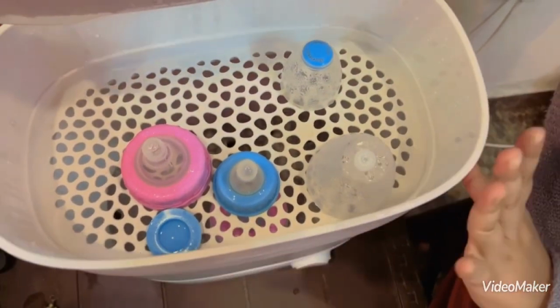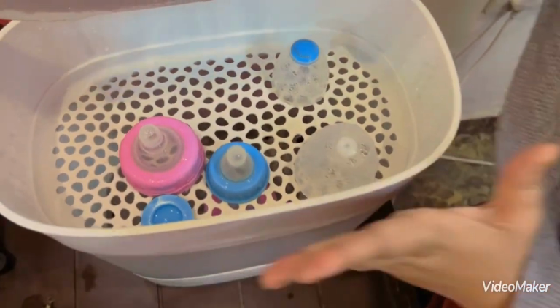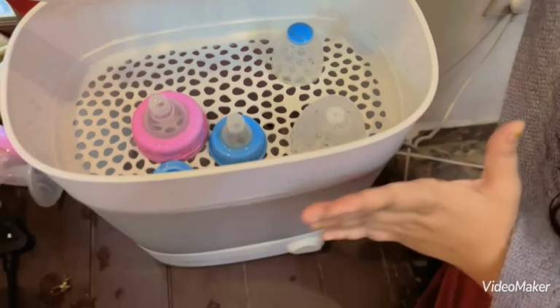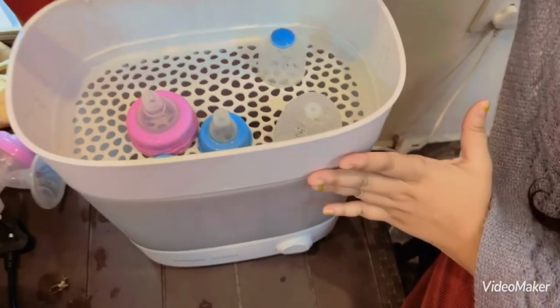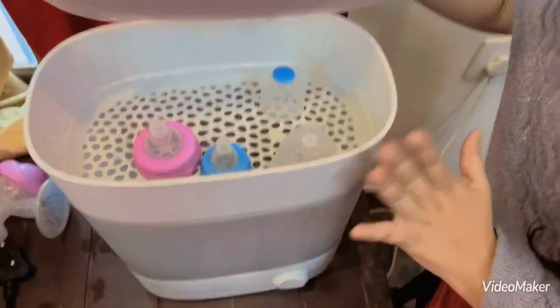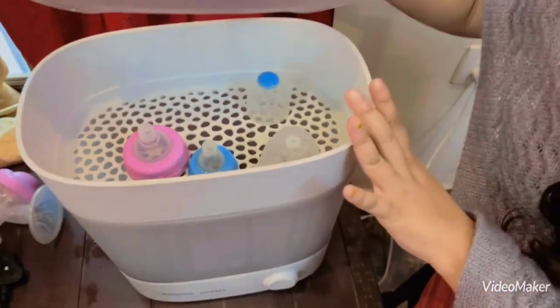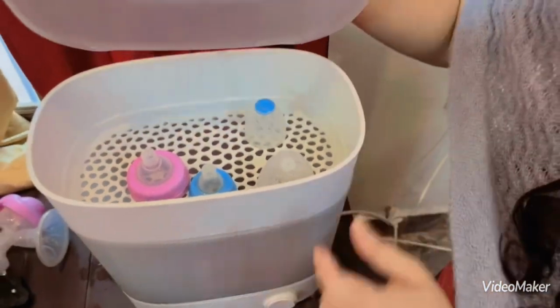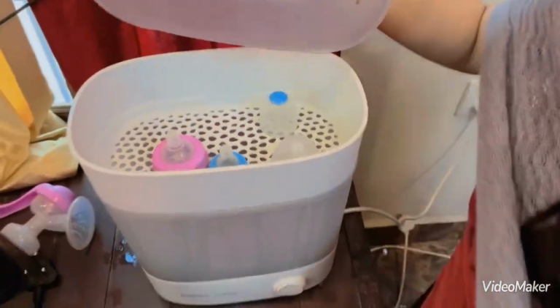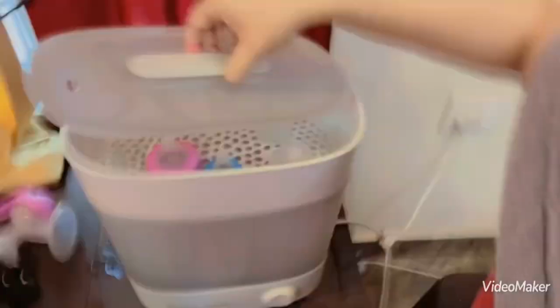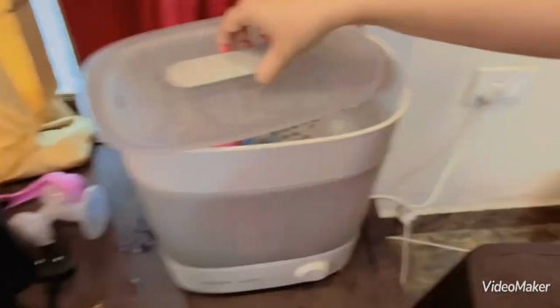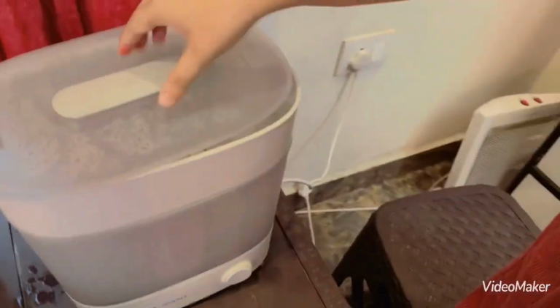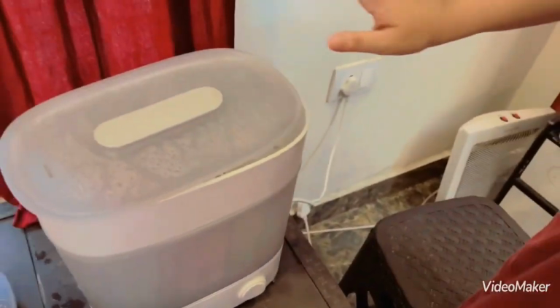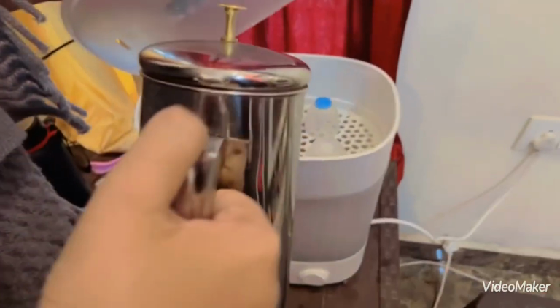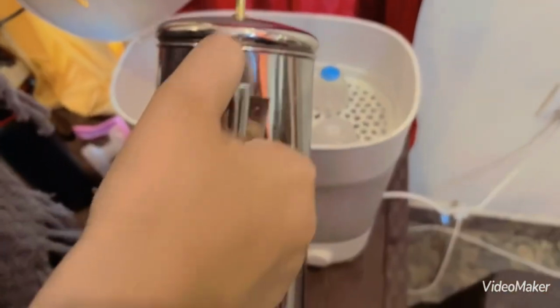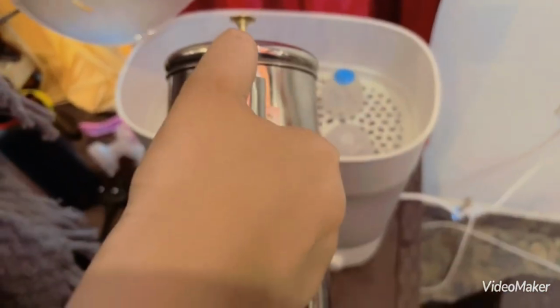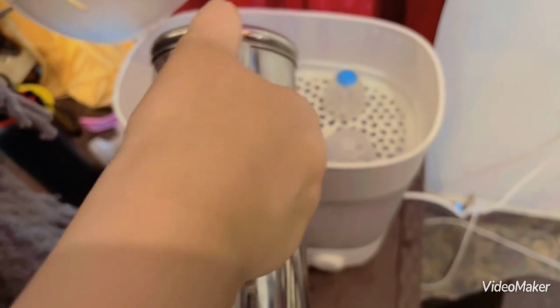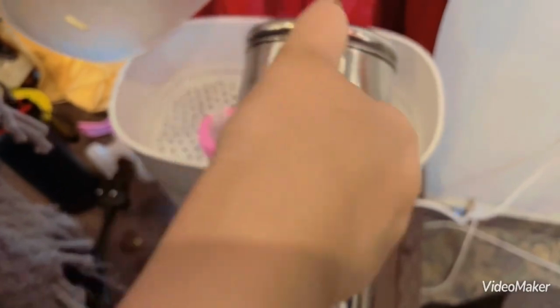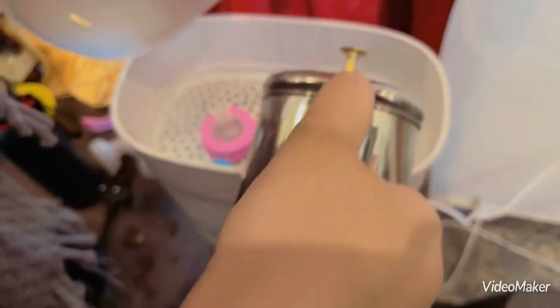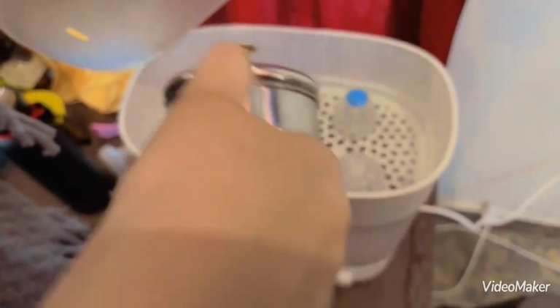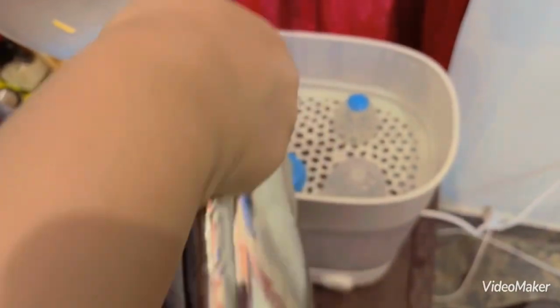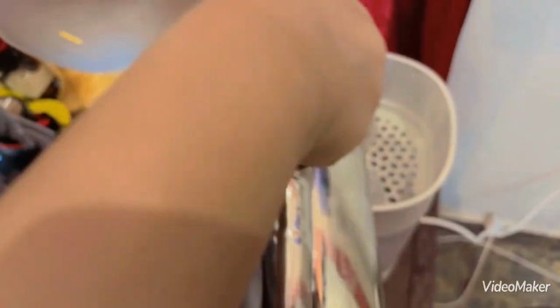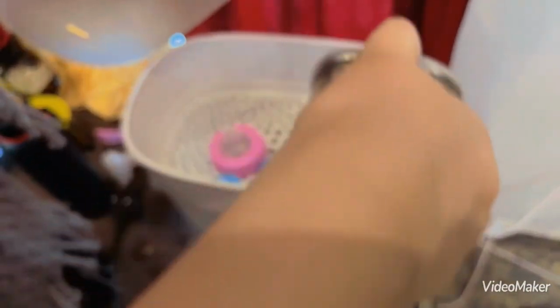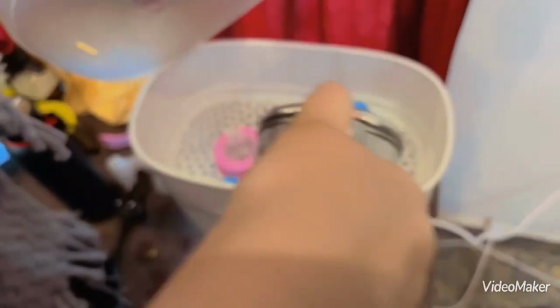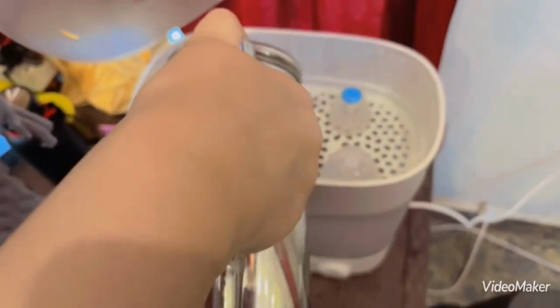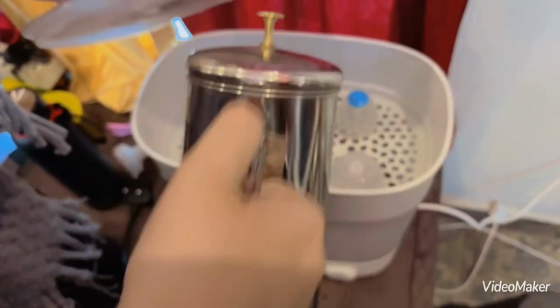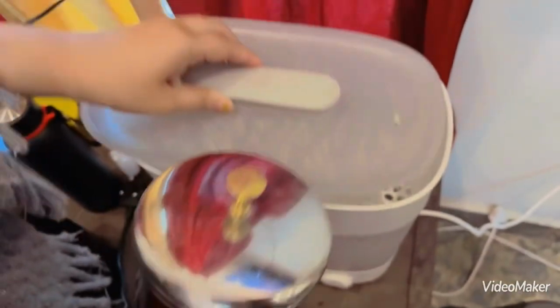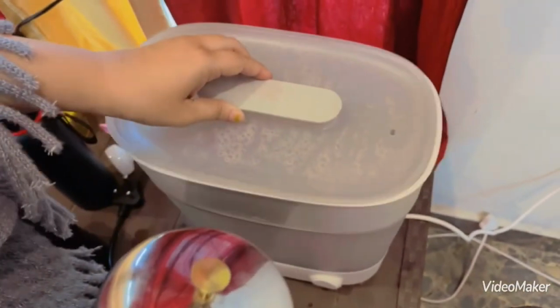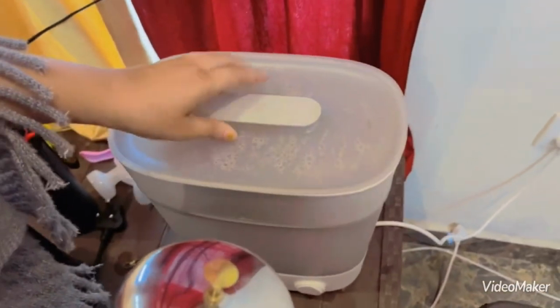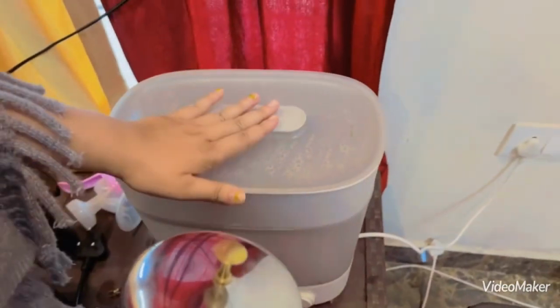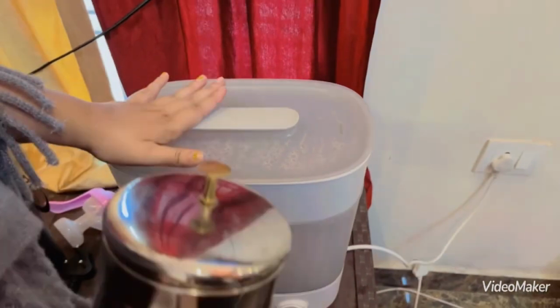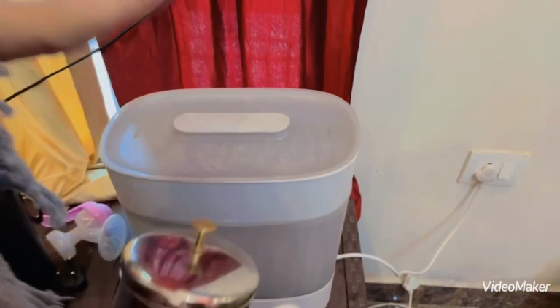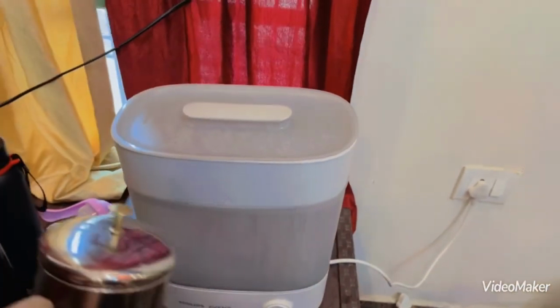And here we will add water — I will show you that it will not need a lot of water. It will be closed and sterilized in 10 minutes. You can just put it on and you don't need to wait long.